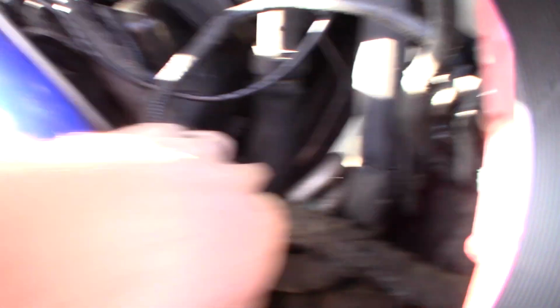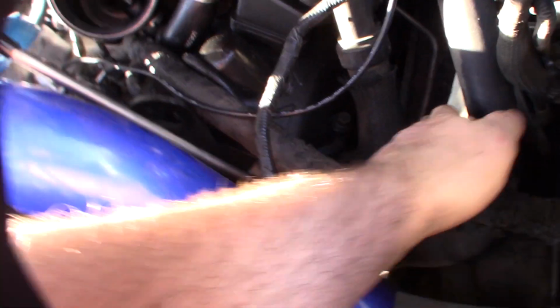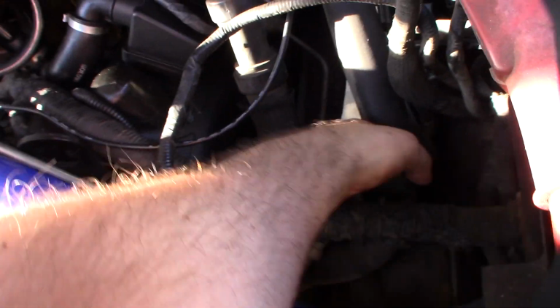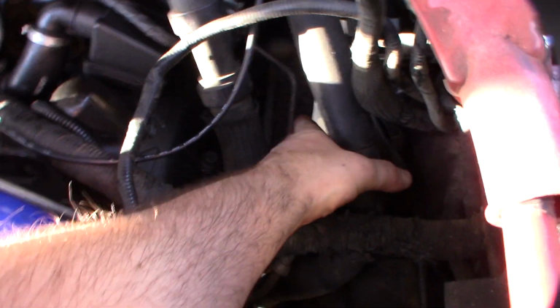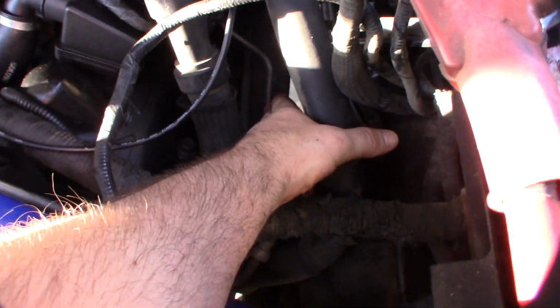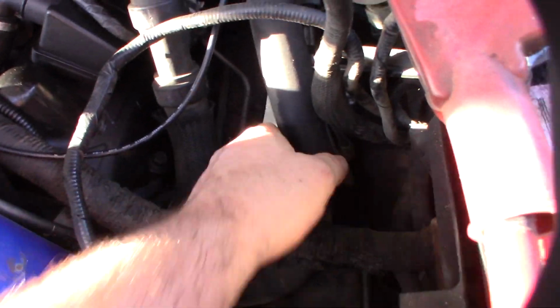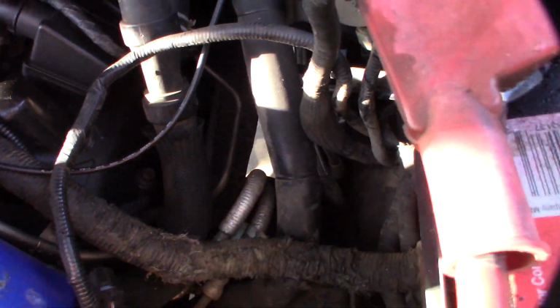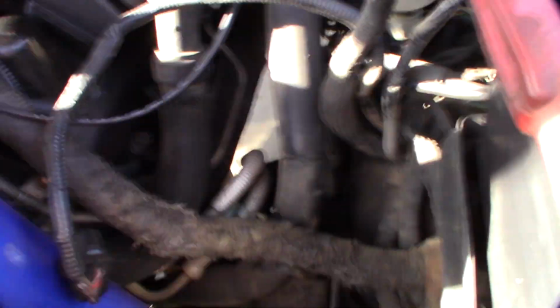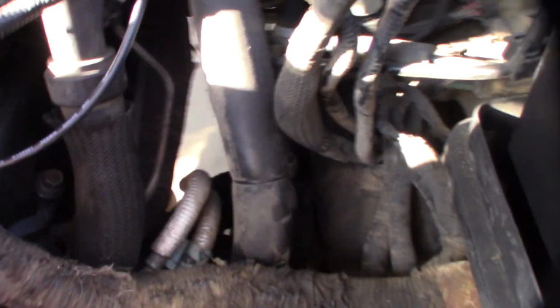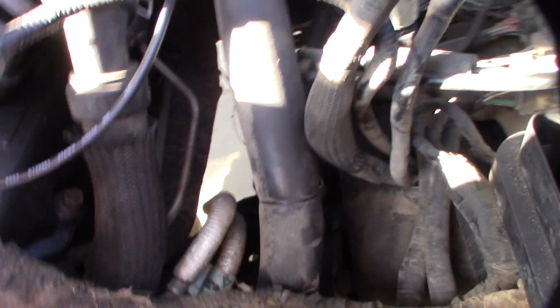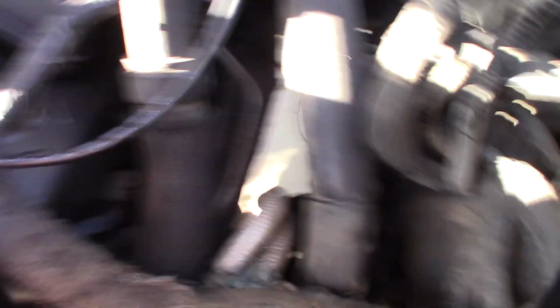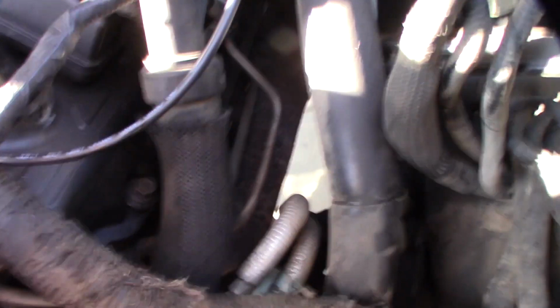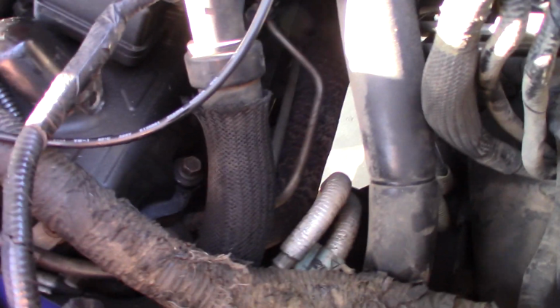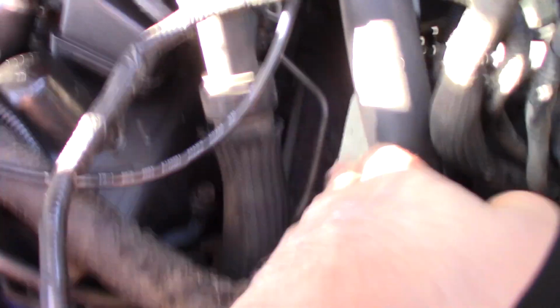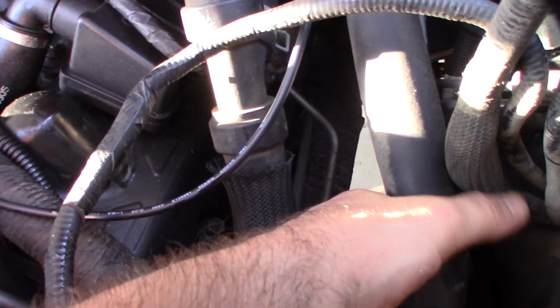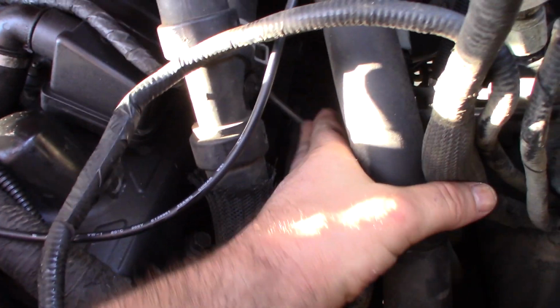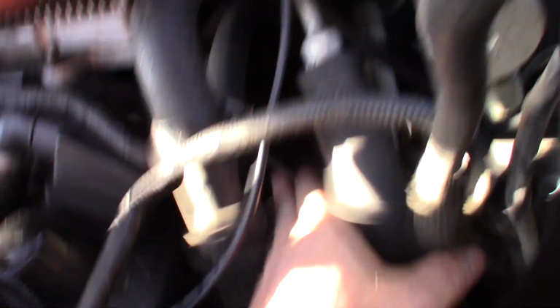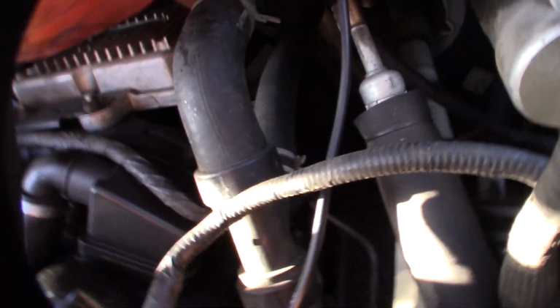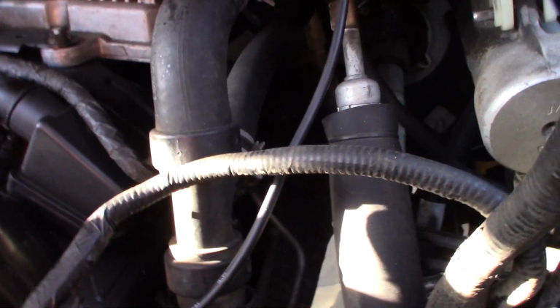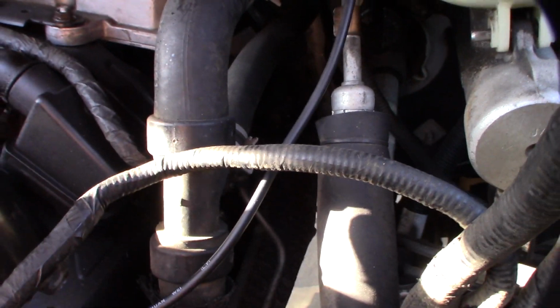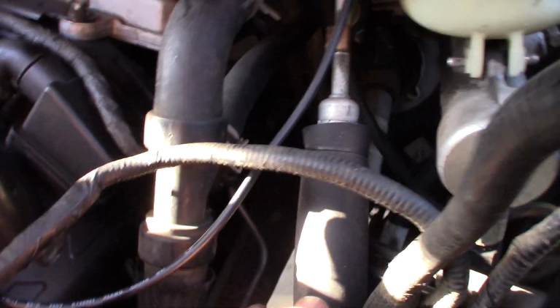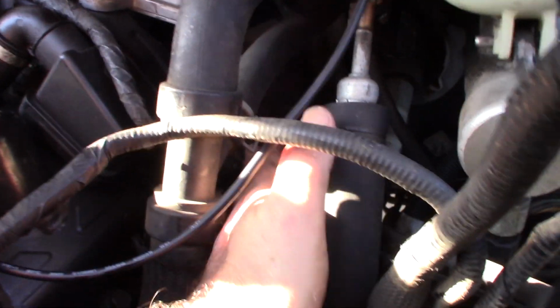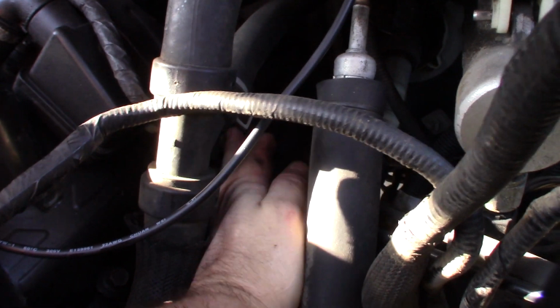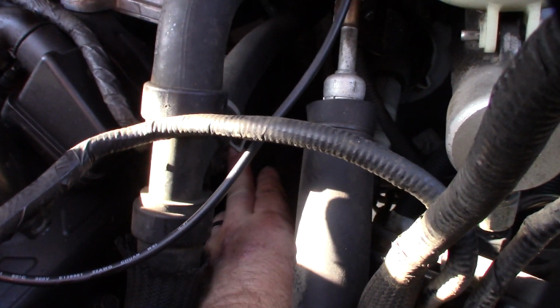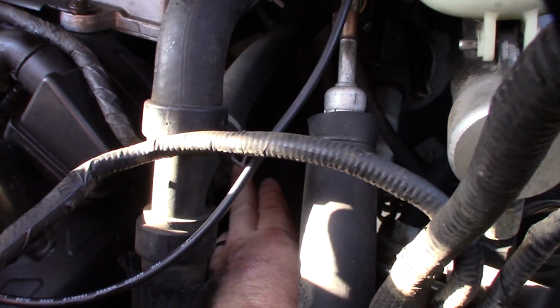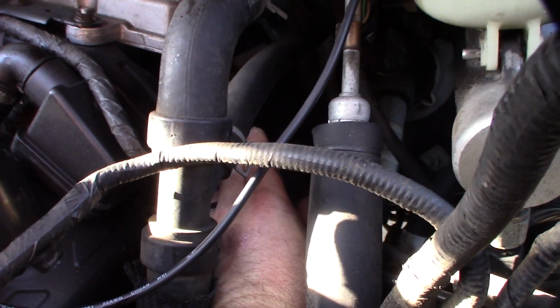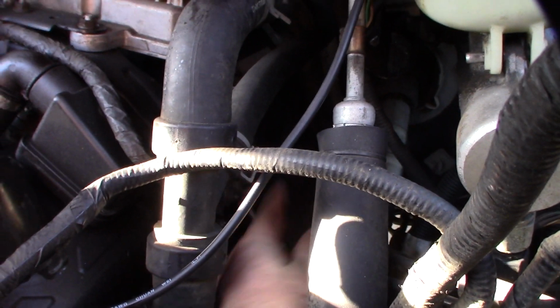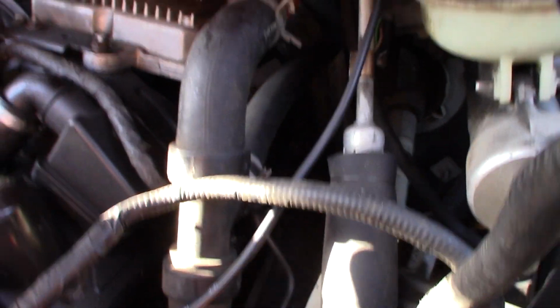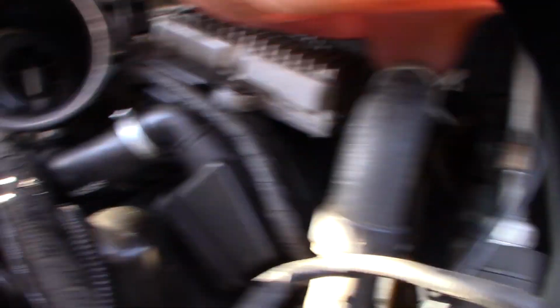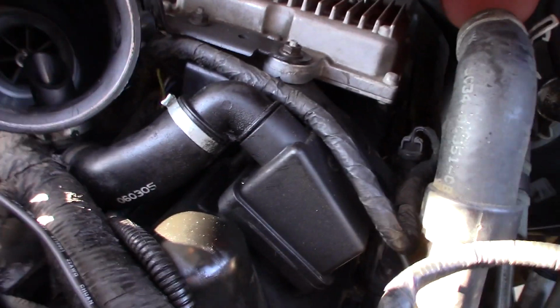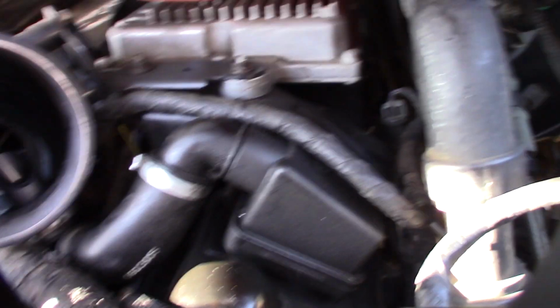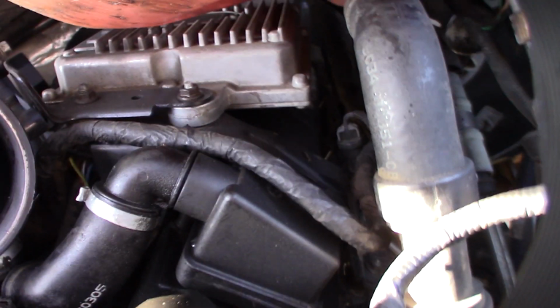Hope you can see that — that's the tube right there. Exhaust back pressure tube. It's that silver tube that goes from here all the way up. And there's a sensor right there.